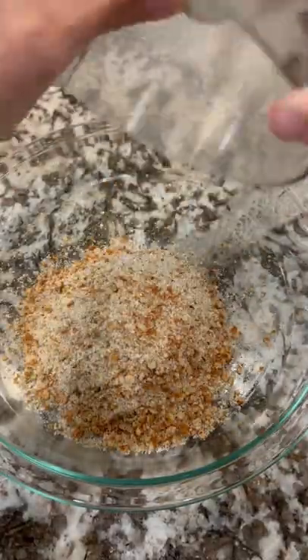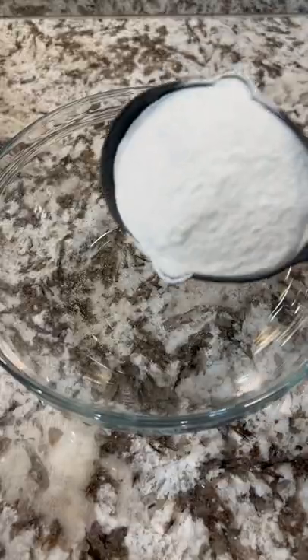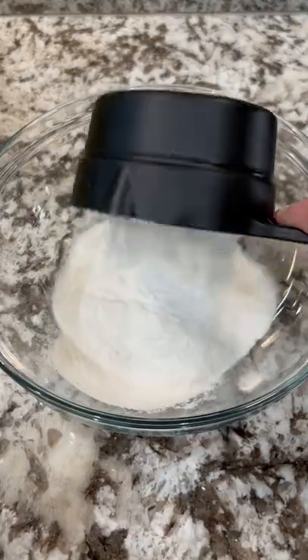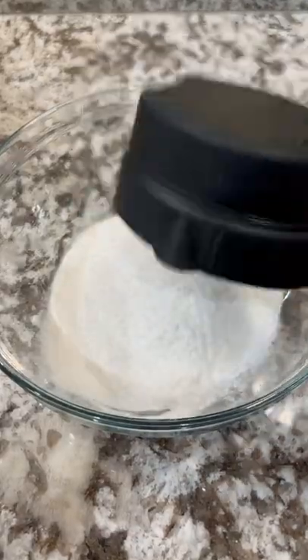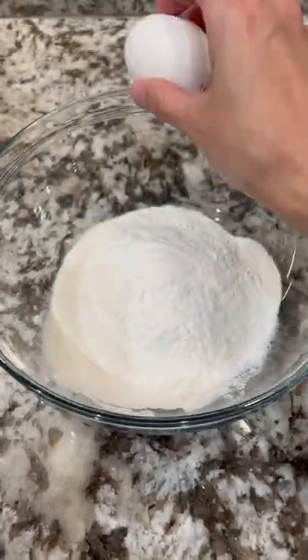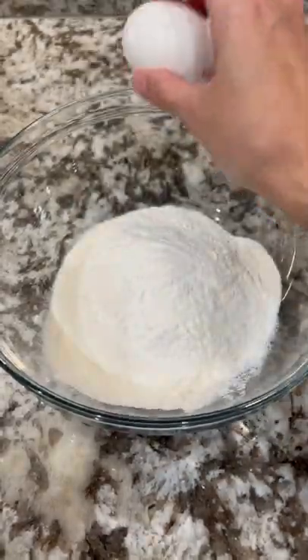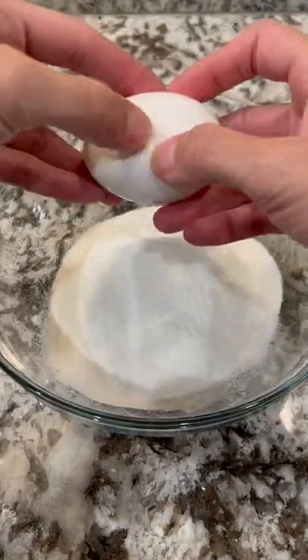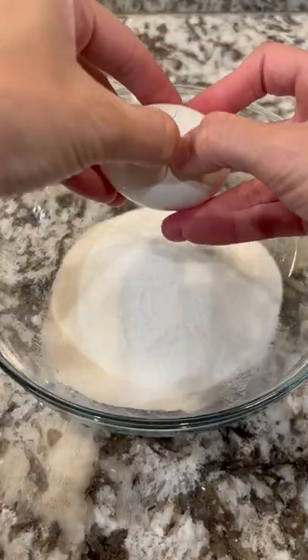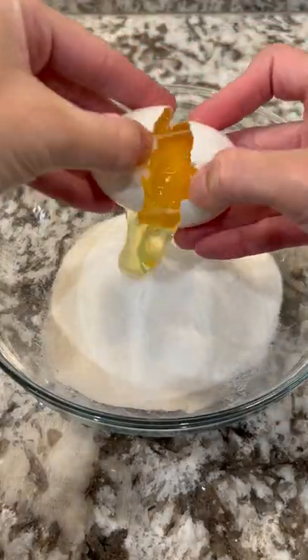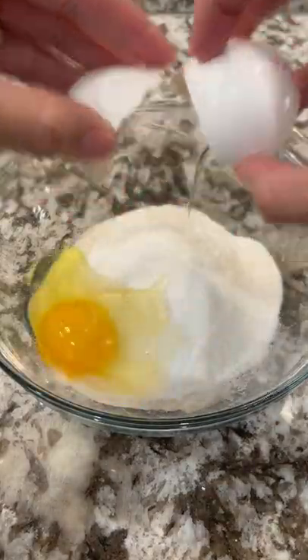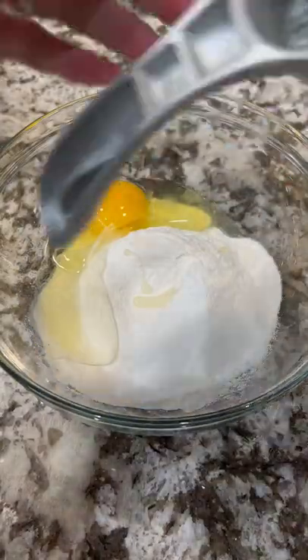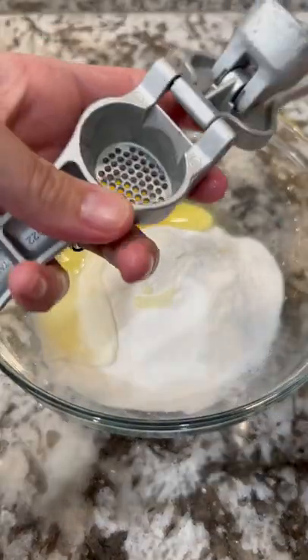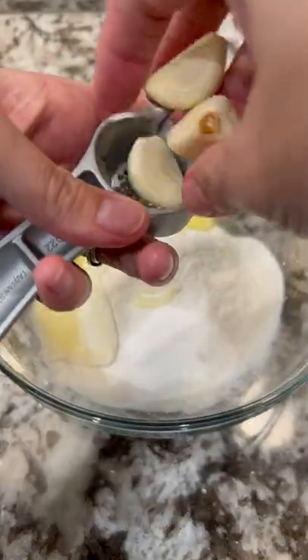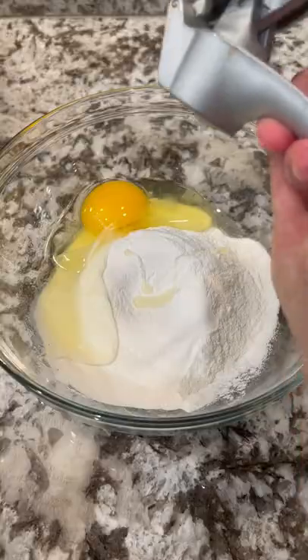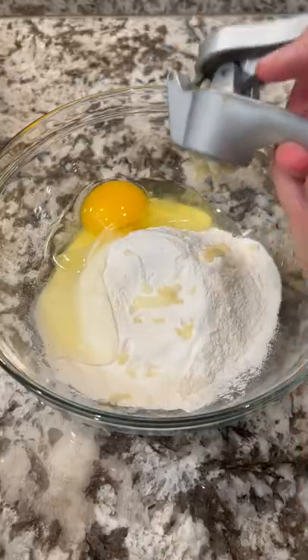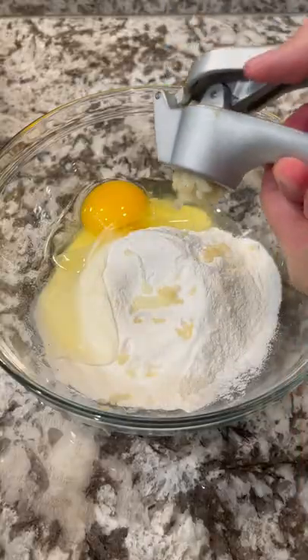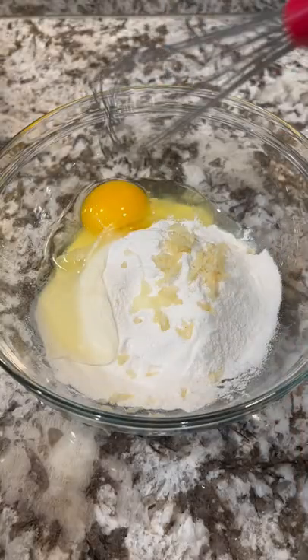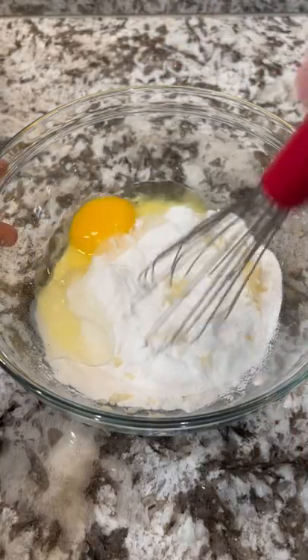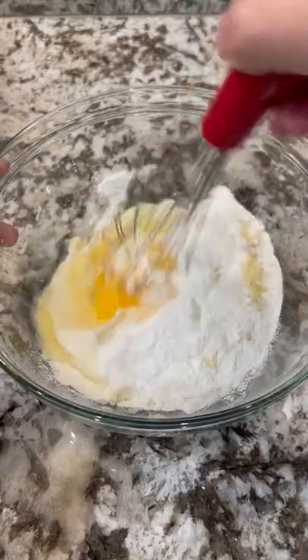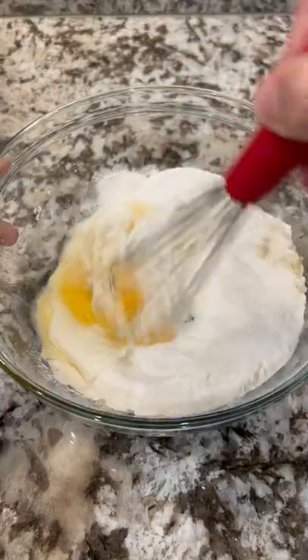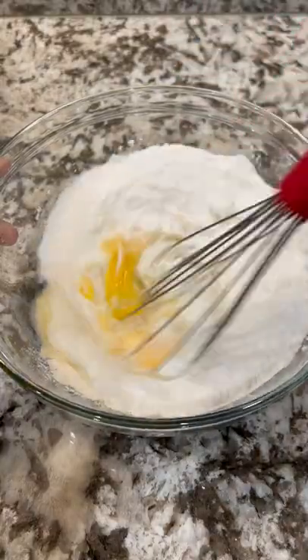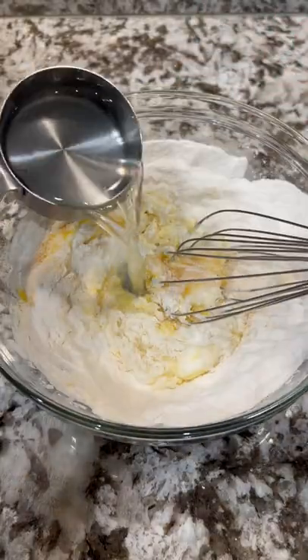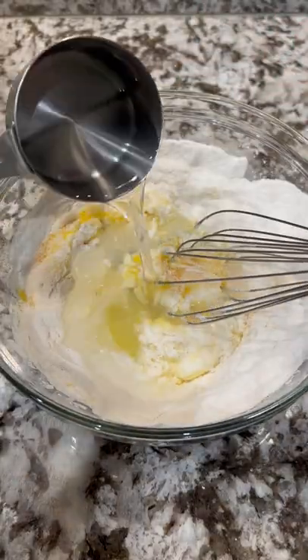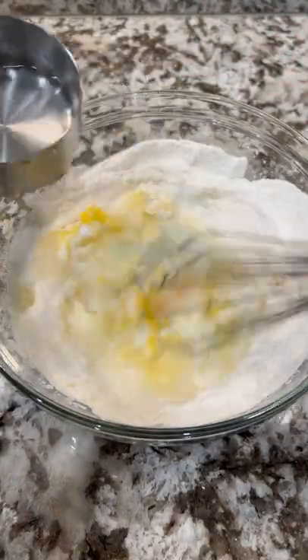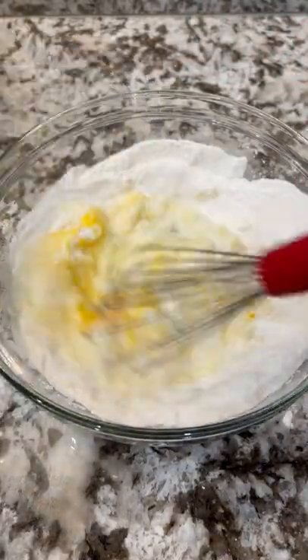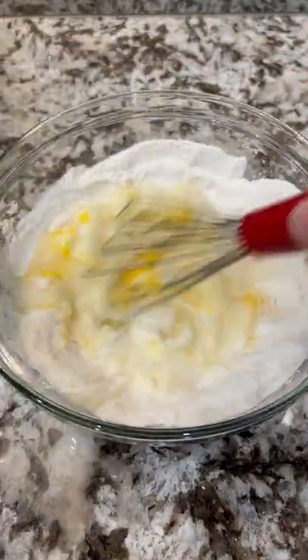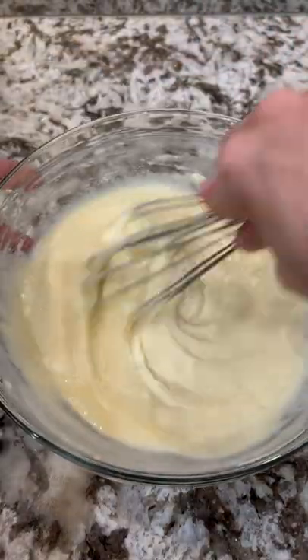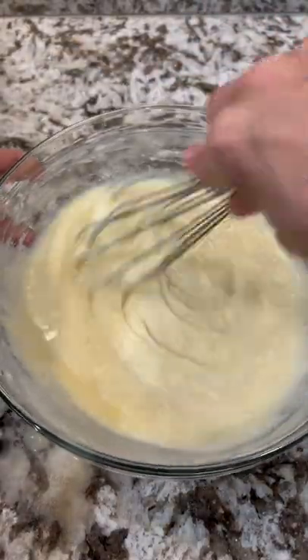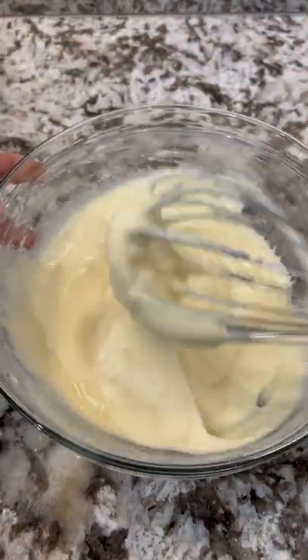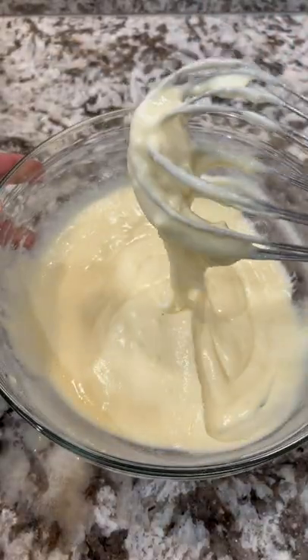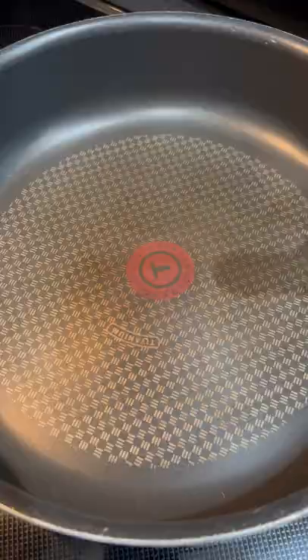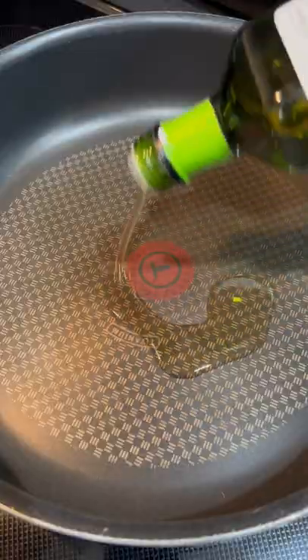Add to a bowl and set aside. To another bowl, add mochiko flour, an egg, and some garlic — you'll want to grate it fine like this. Mix until well combined, then add a little bit of water to thin it out. It should look like thick pancake batter, kind of like this.